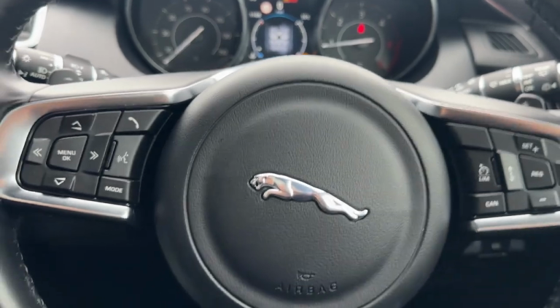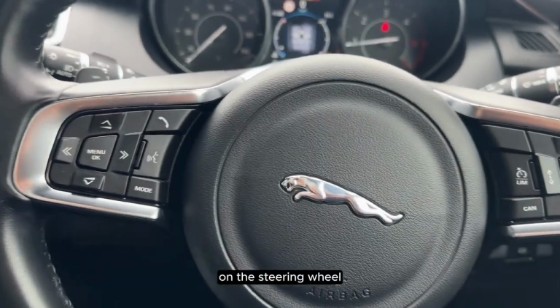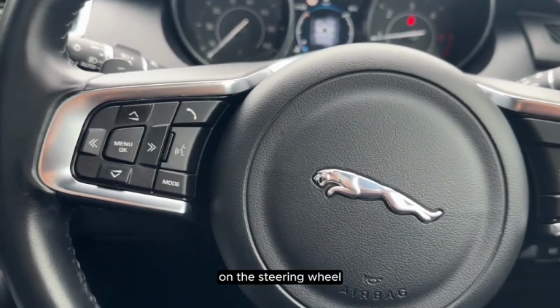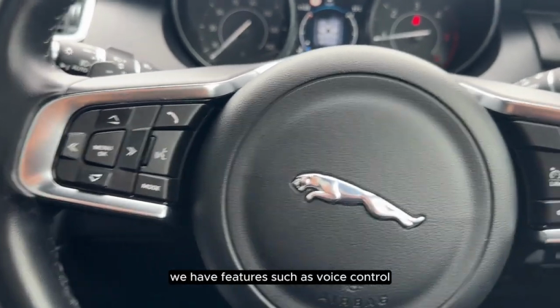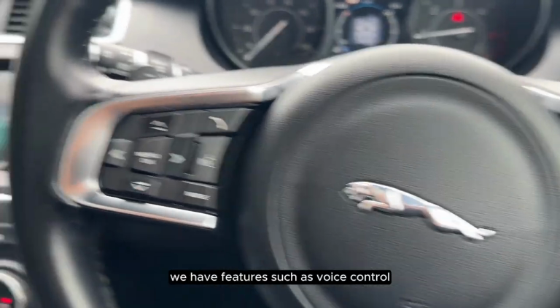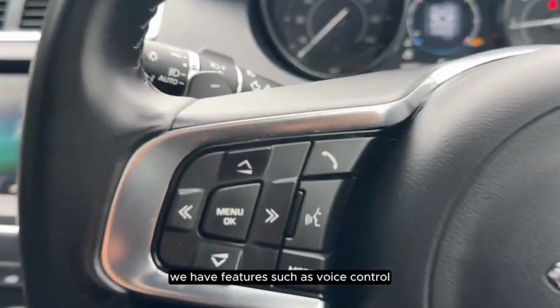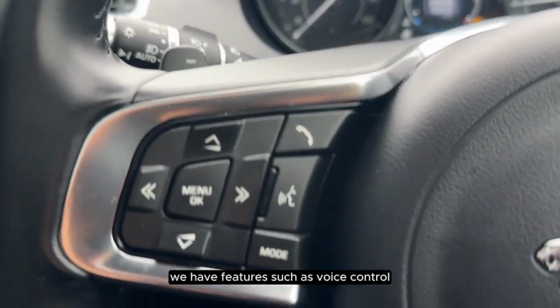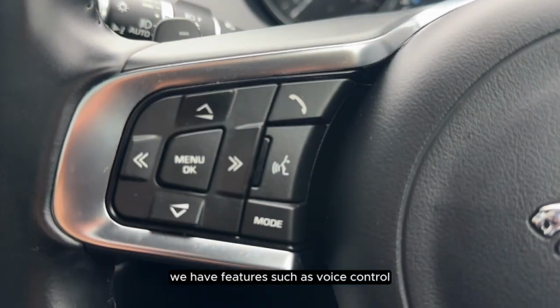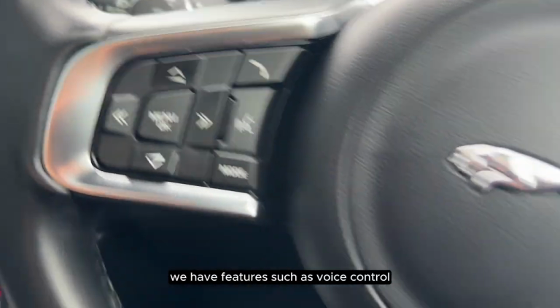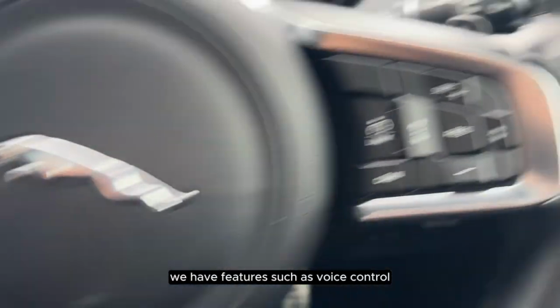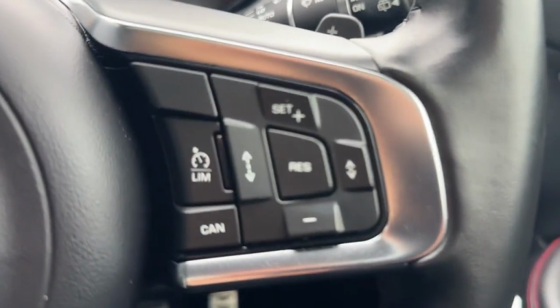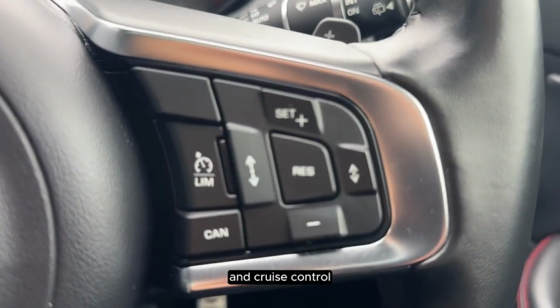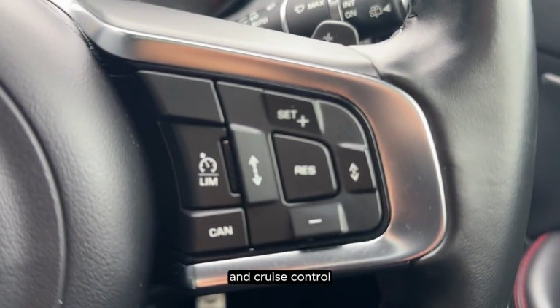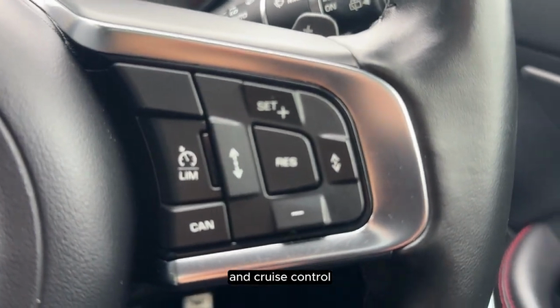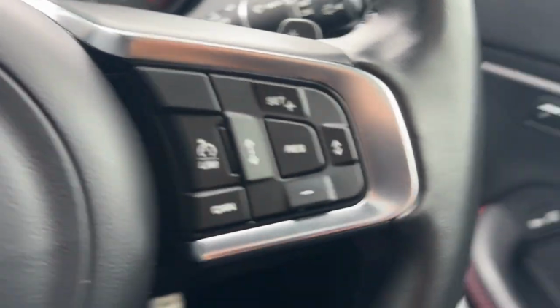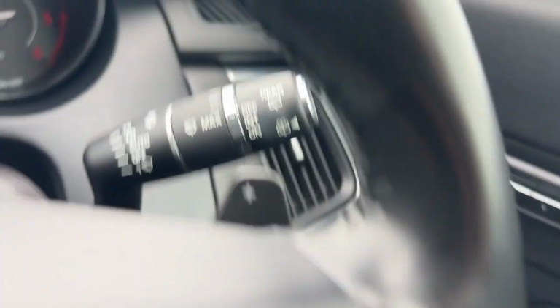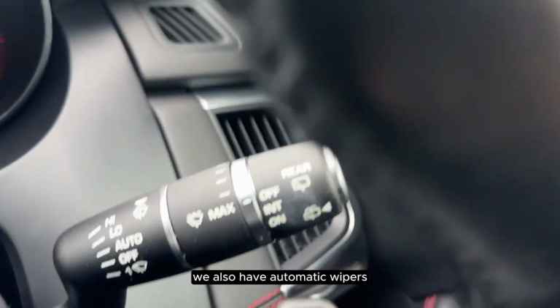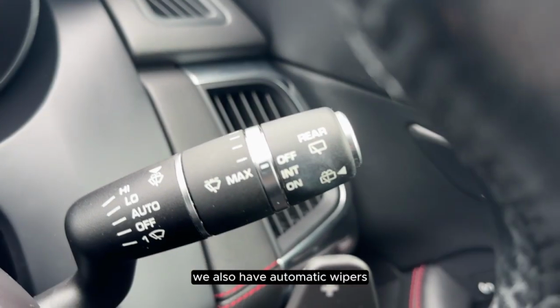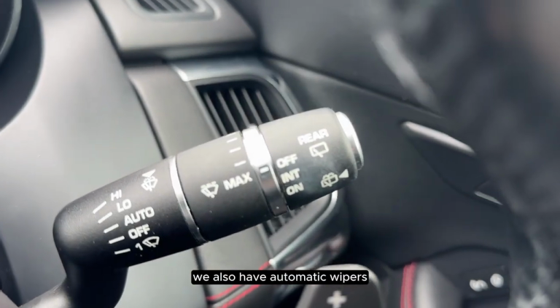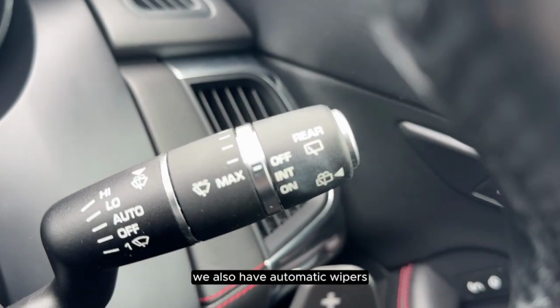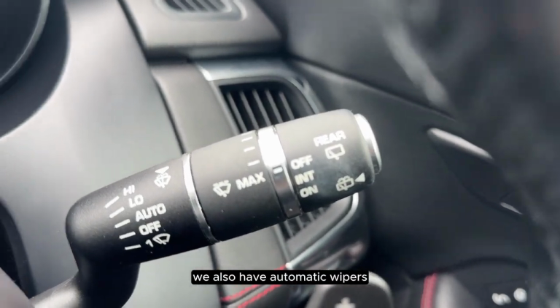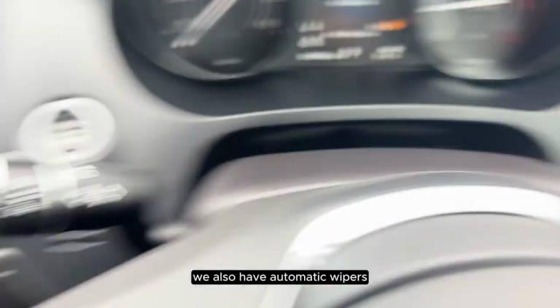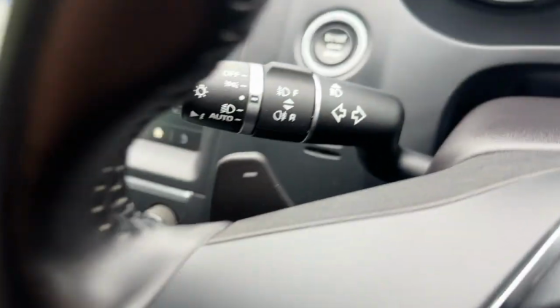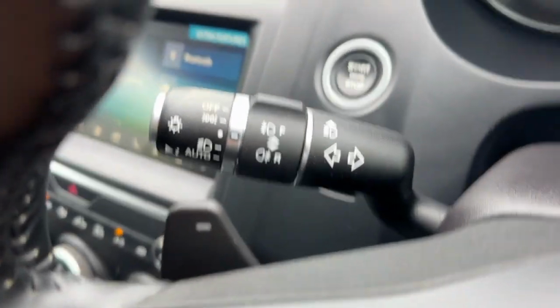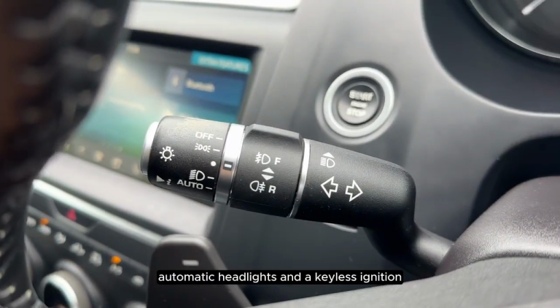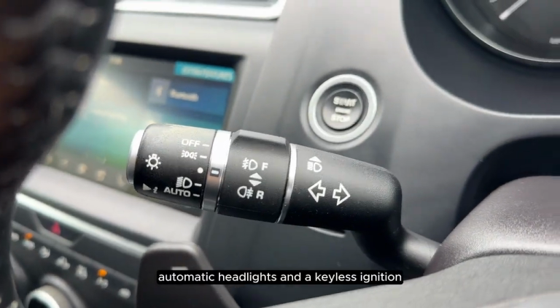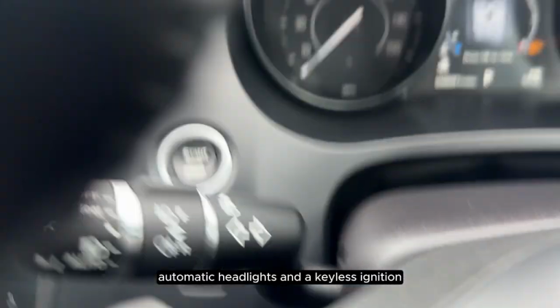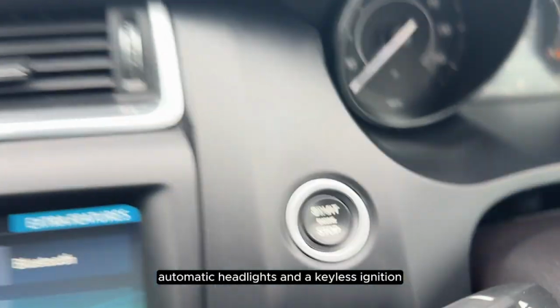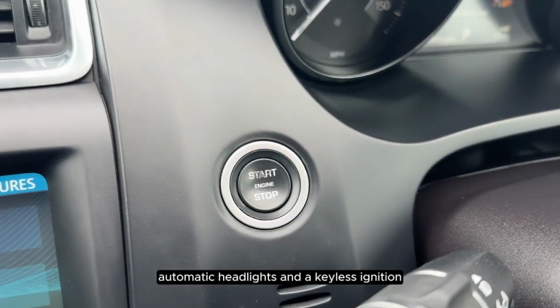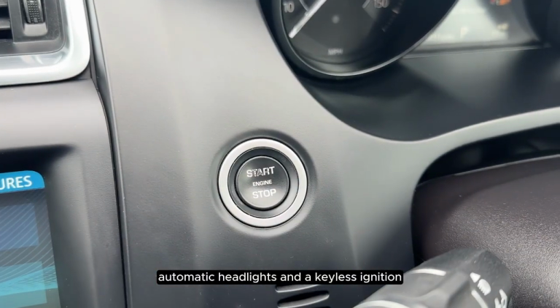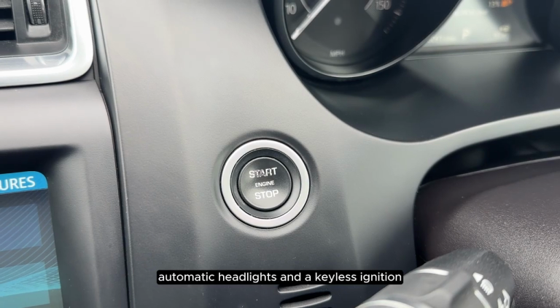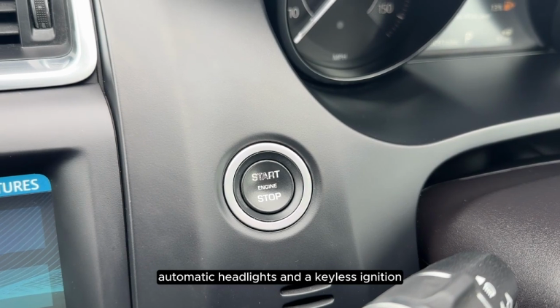On the steering wheel we have features such as voice control and cruise control. We also have automatic wipers, automatic headlights and a keyless ignition.